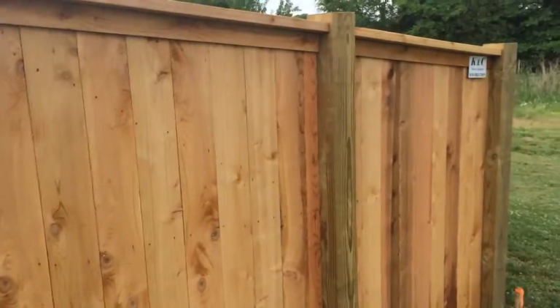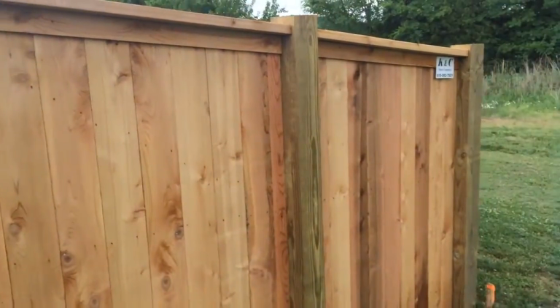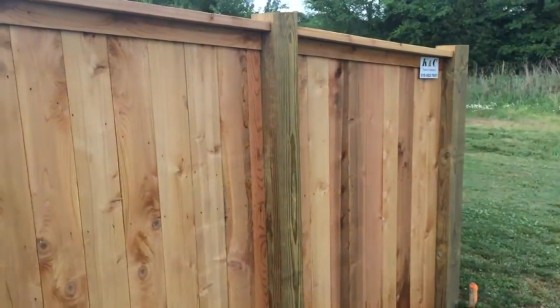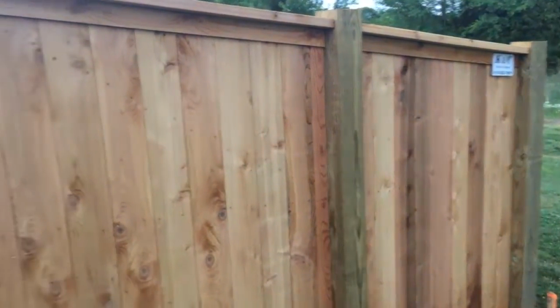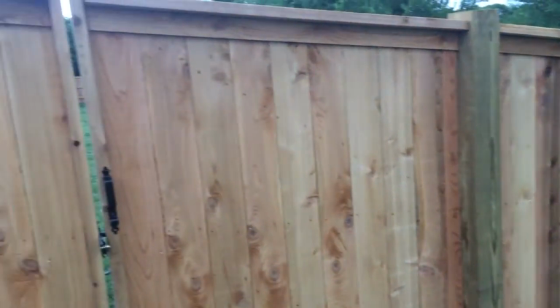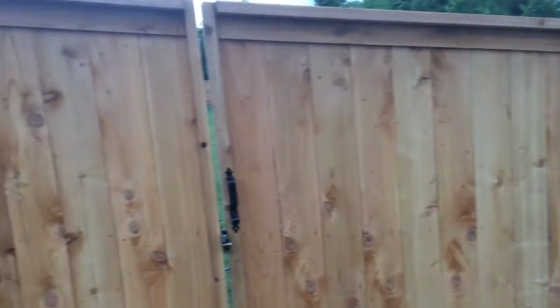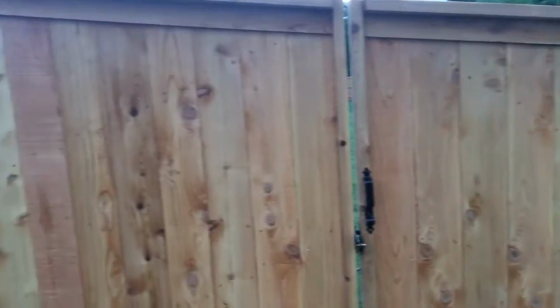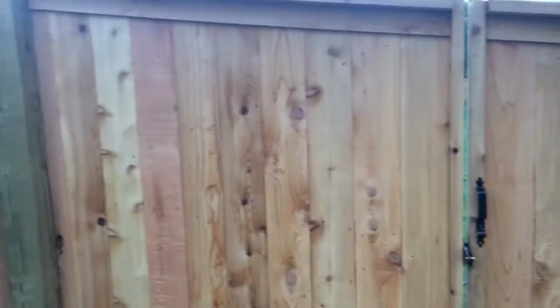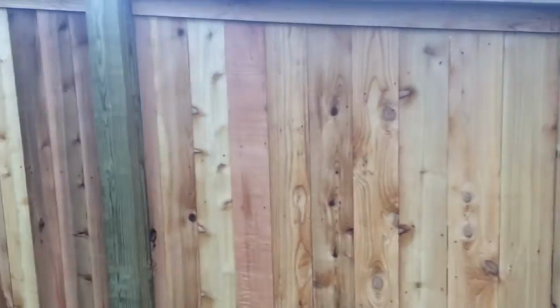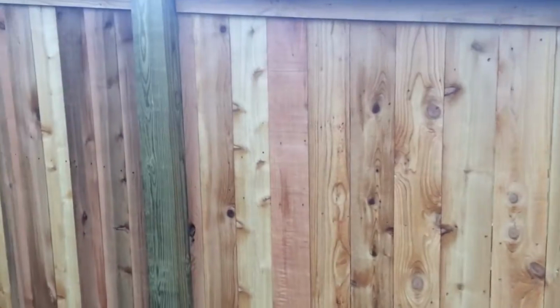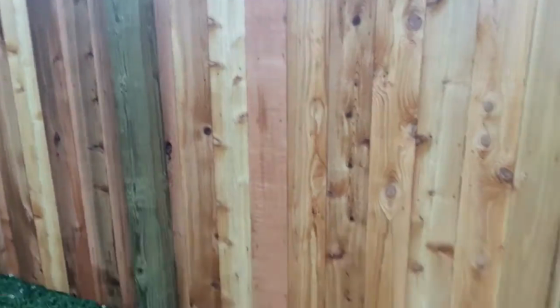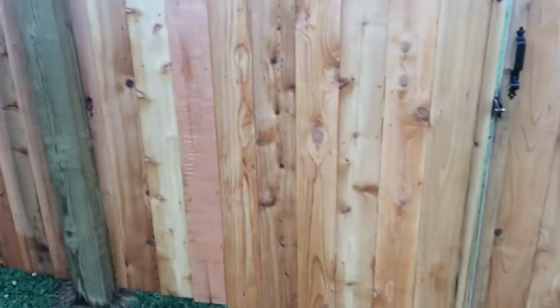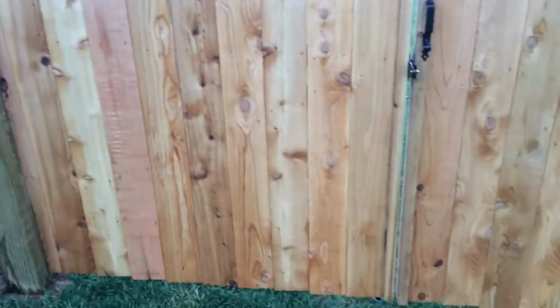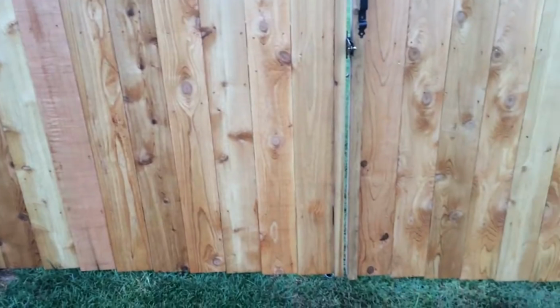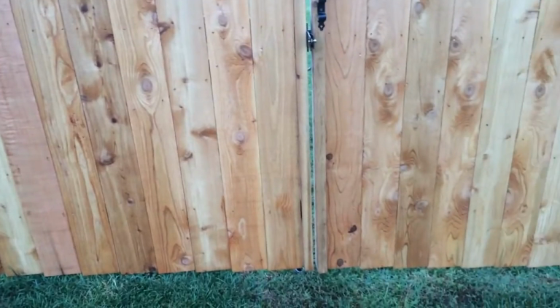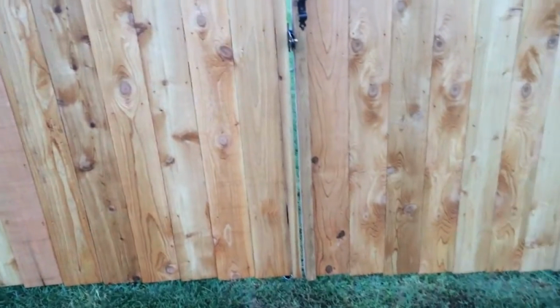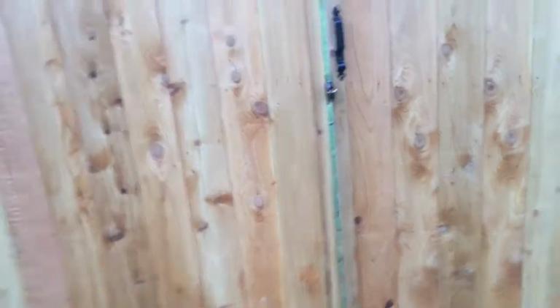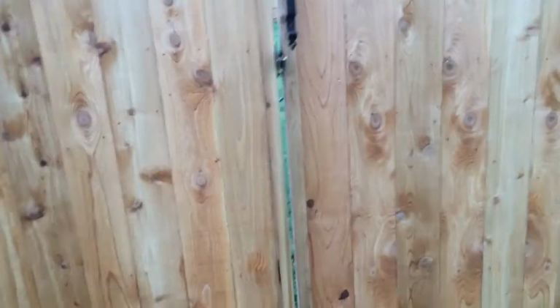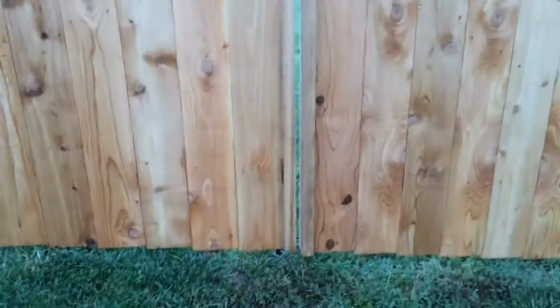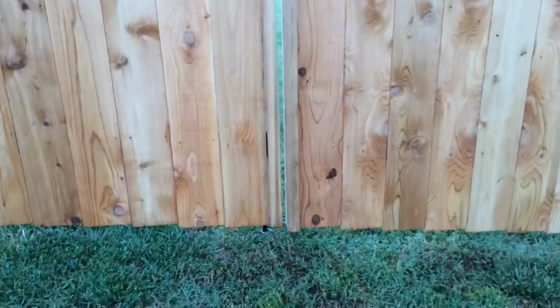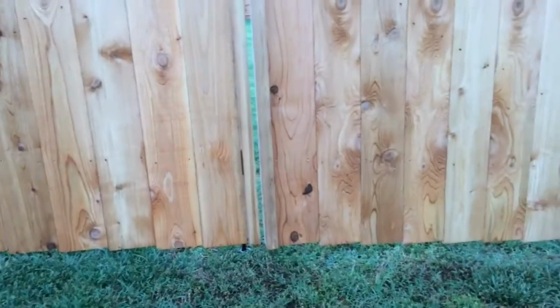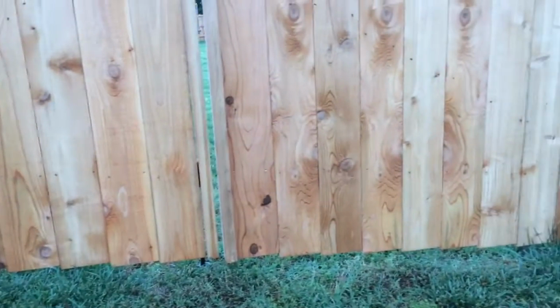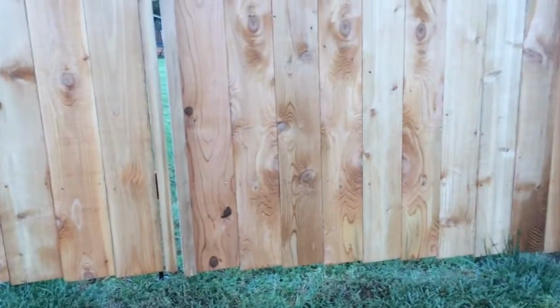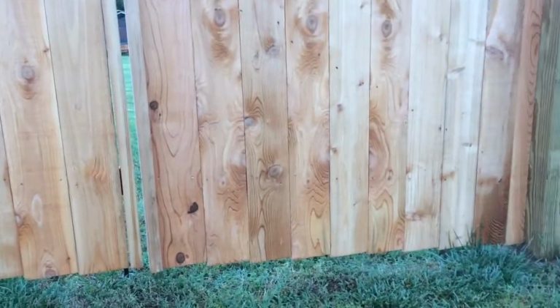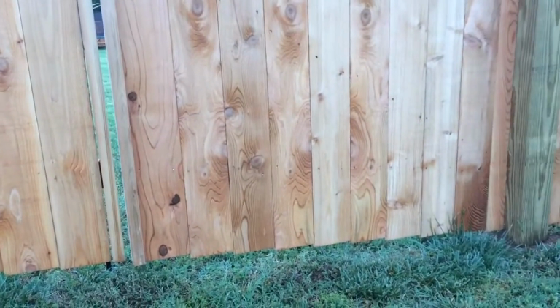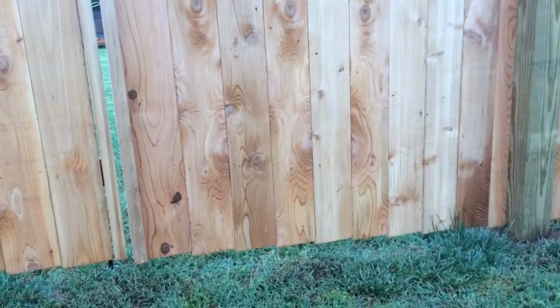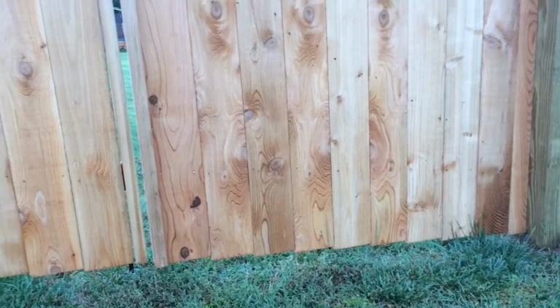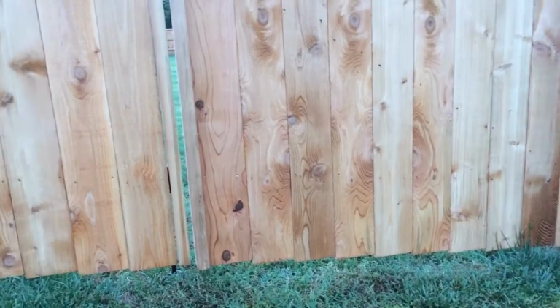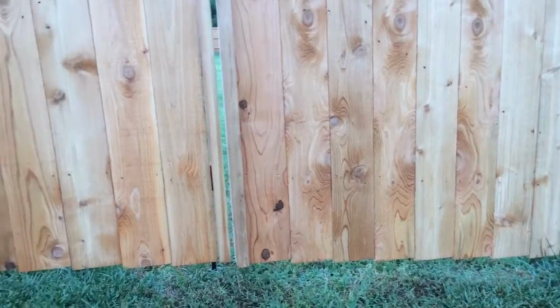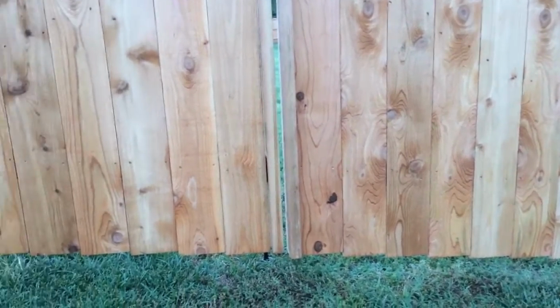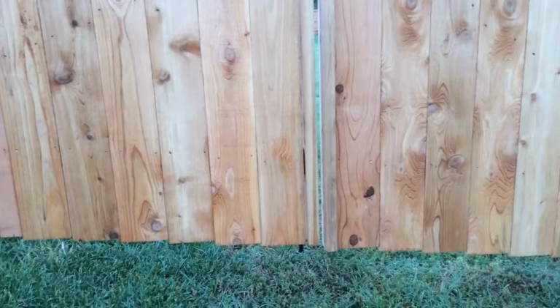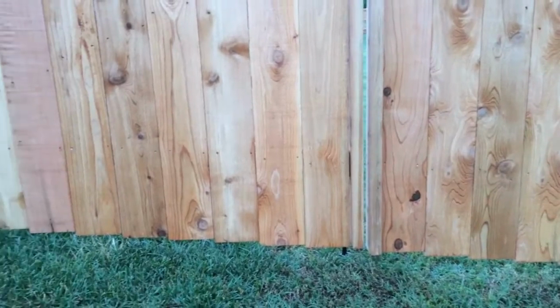So this is a wood fence. Everything is cut and custom on site. You can kind of see the bottom of the gate here — it's all cut on site.